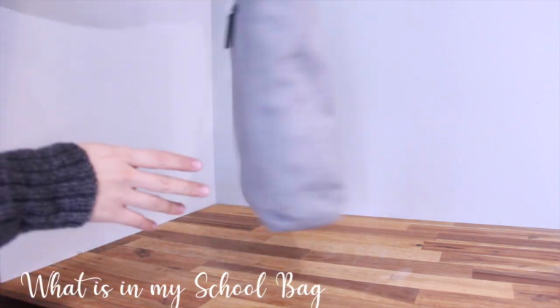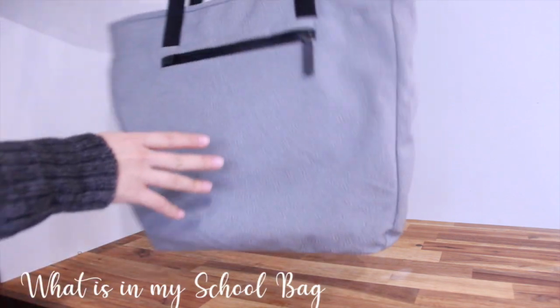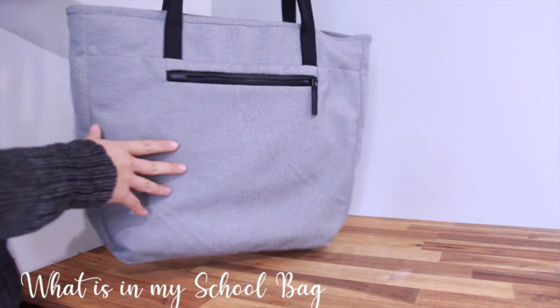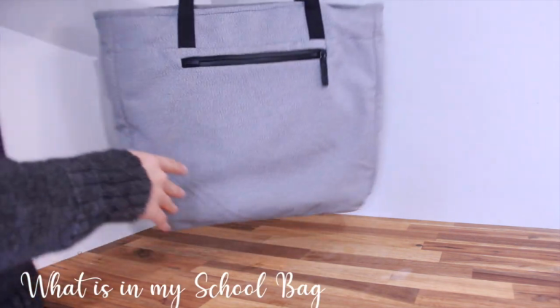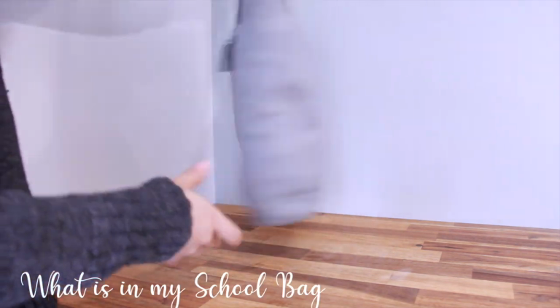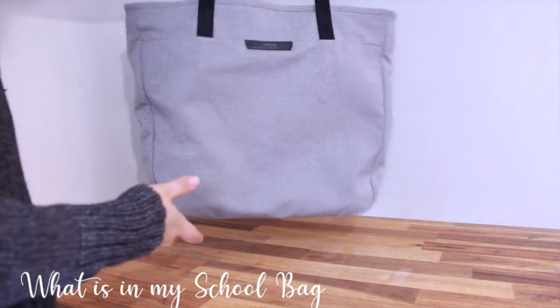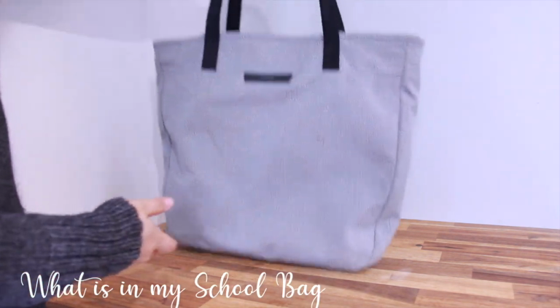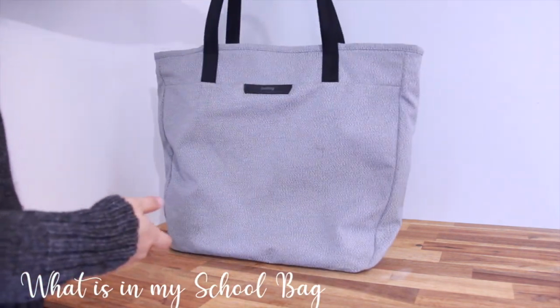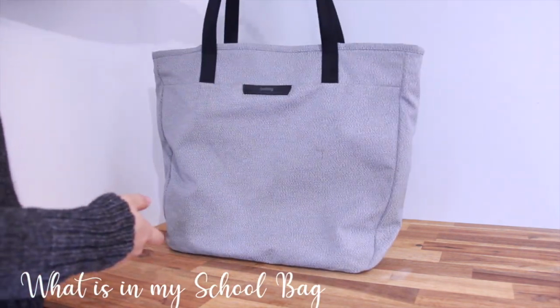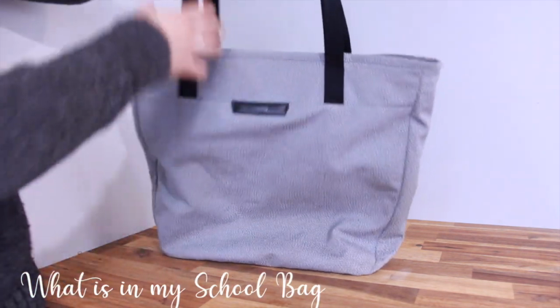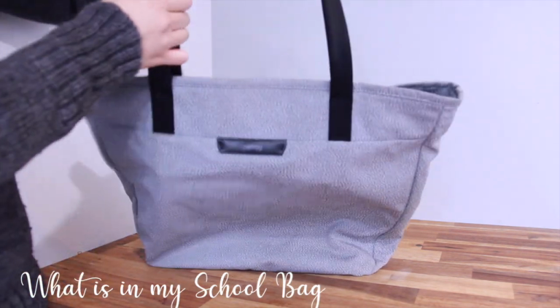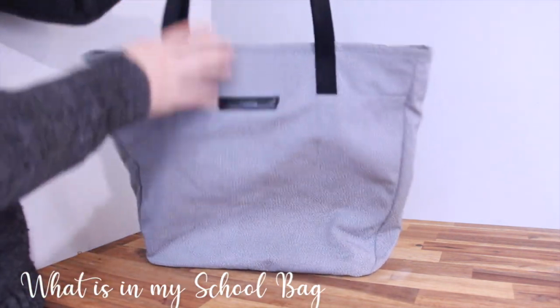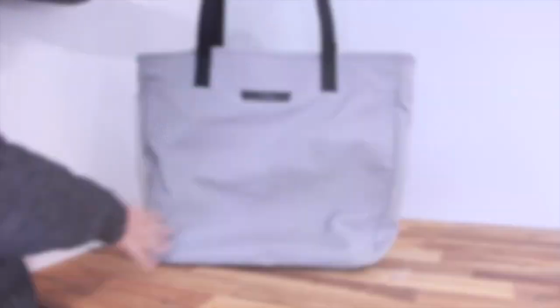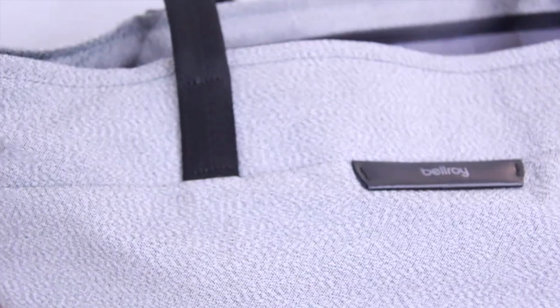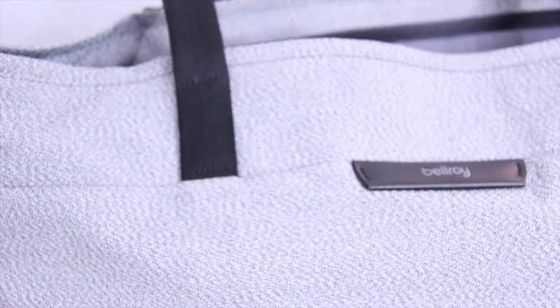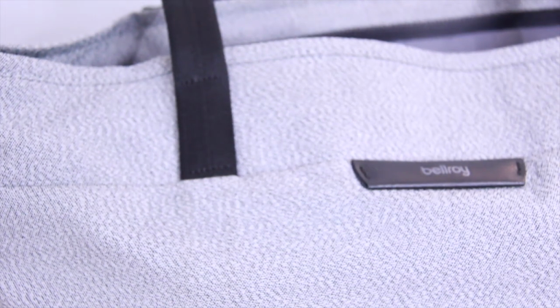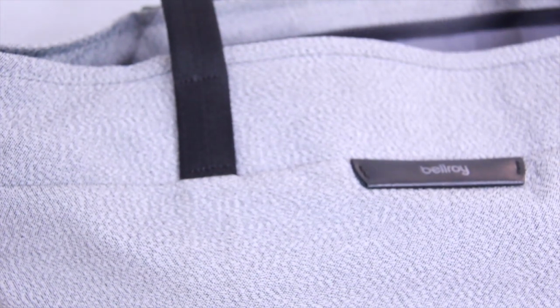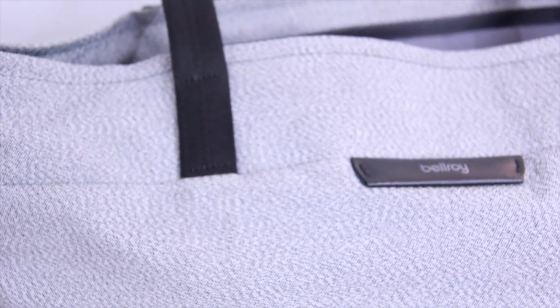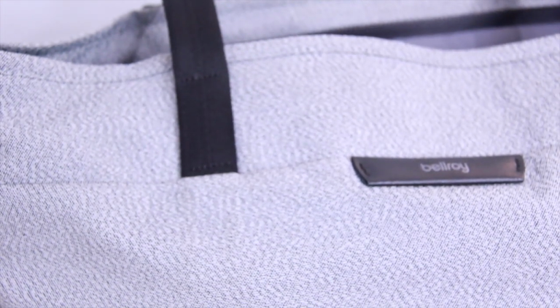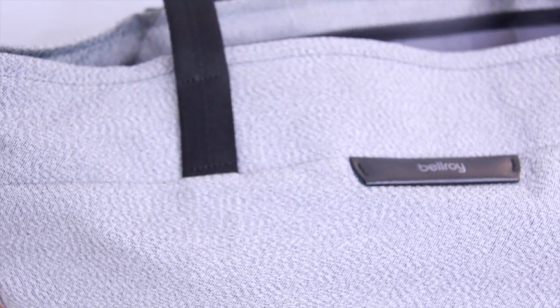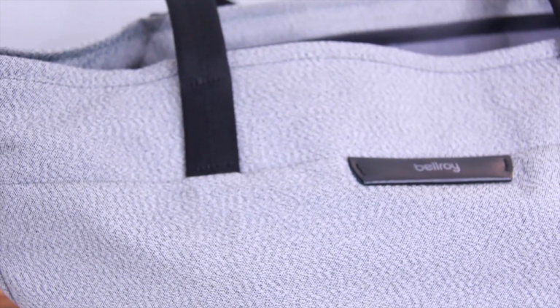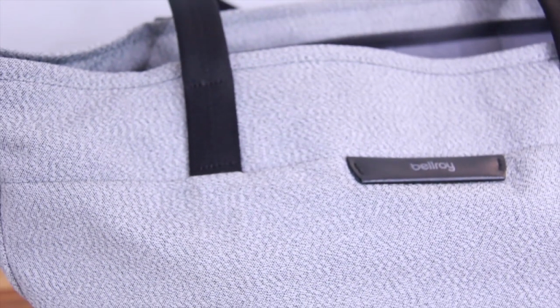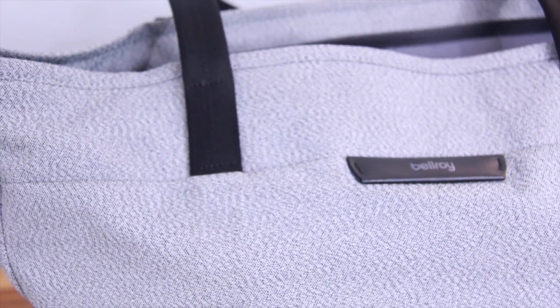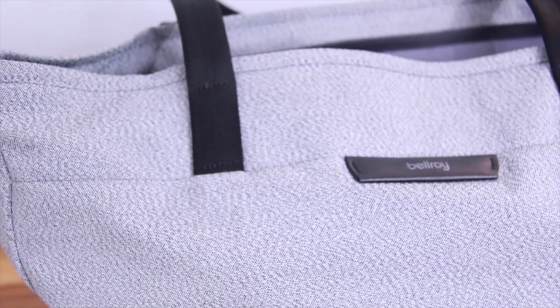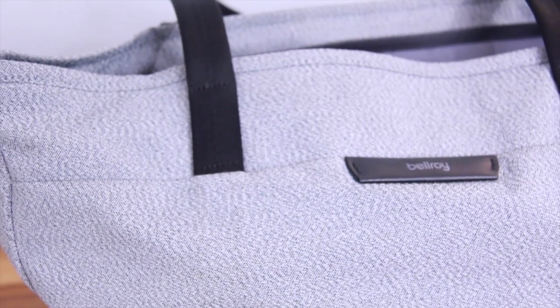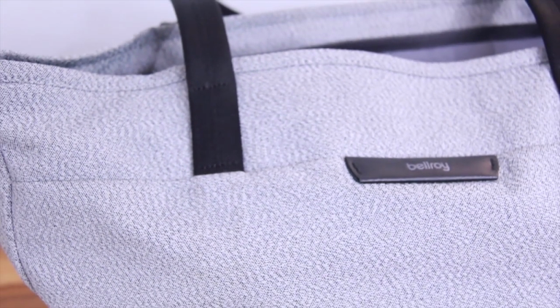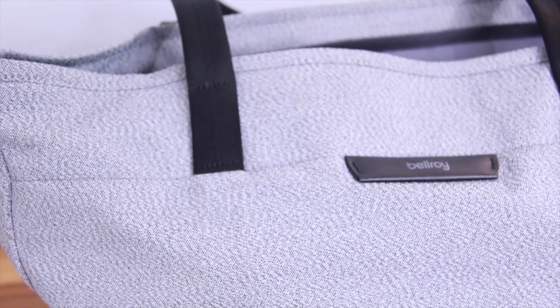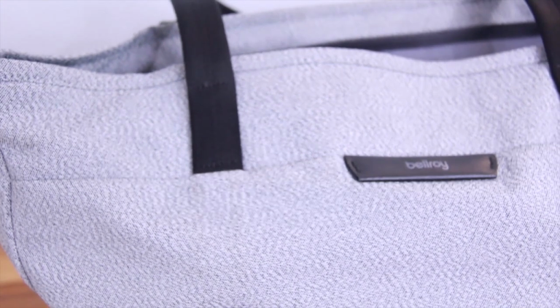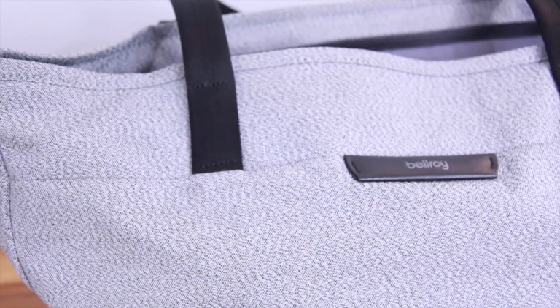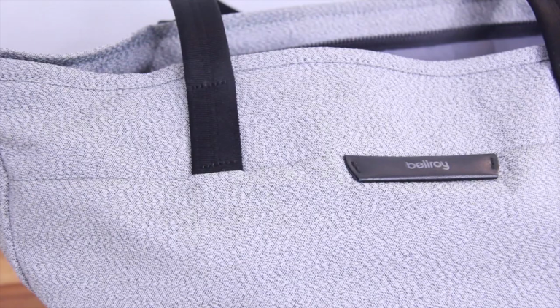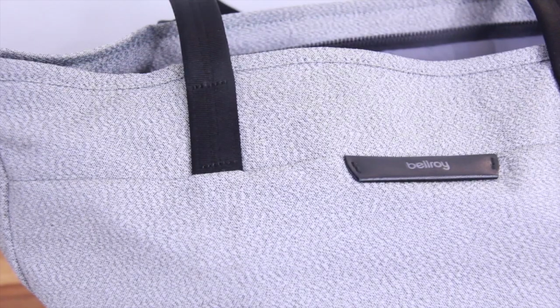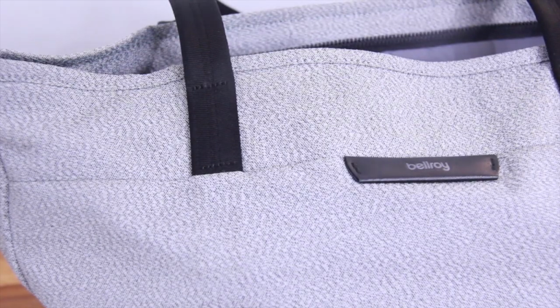The bag I'm currently using is from an Australian brand called Bellroy. The bag model is called Tokyo Toad, and it is one of the most well-designed bags I have come across.